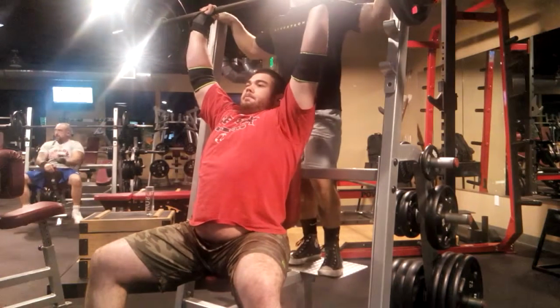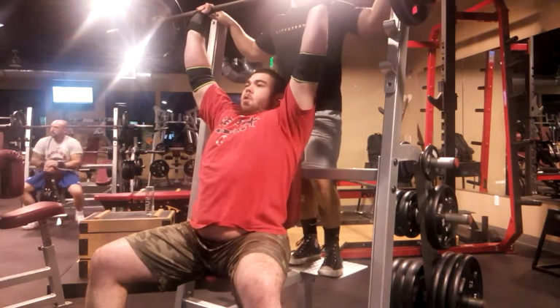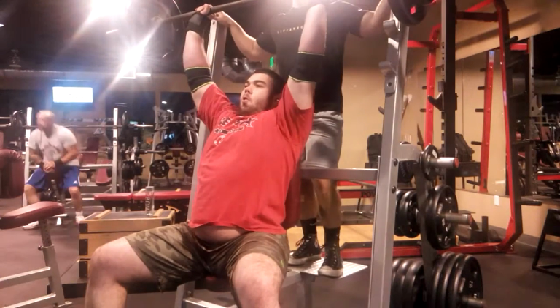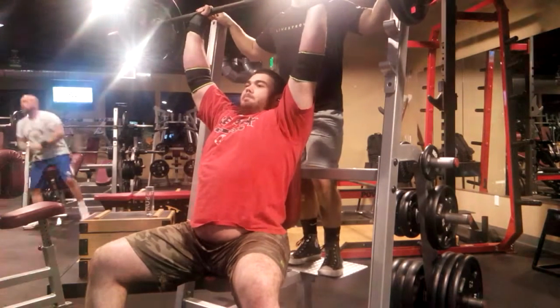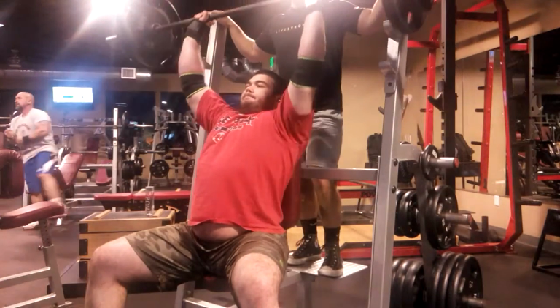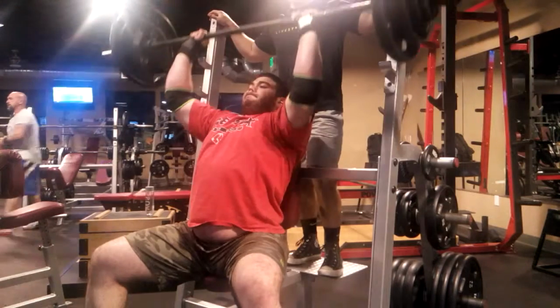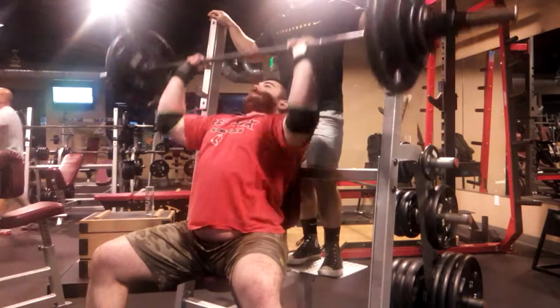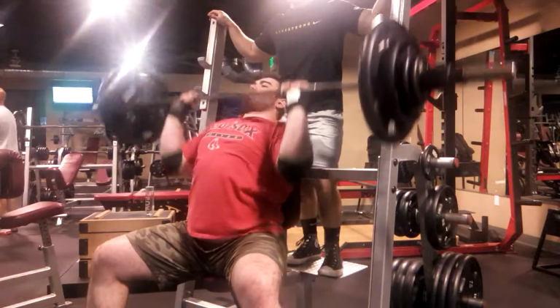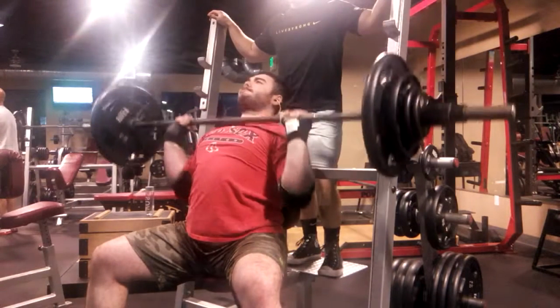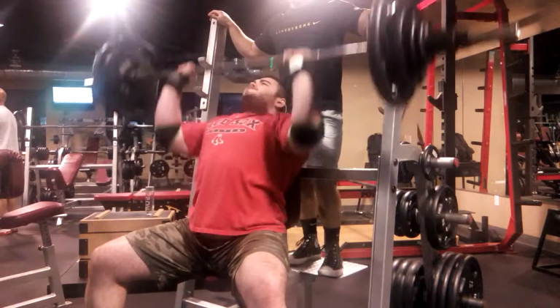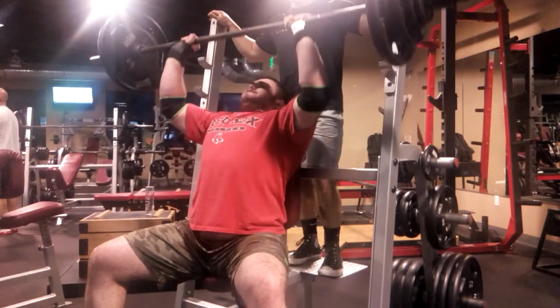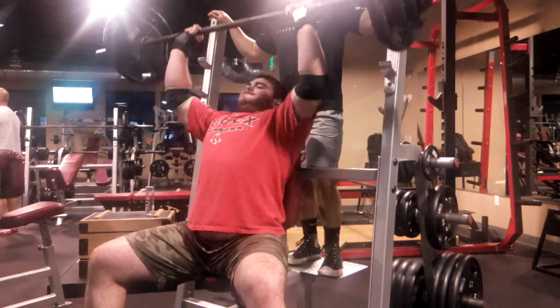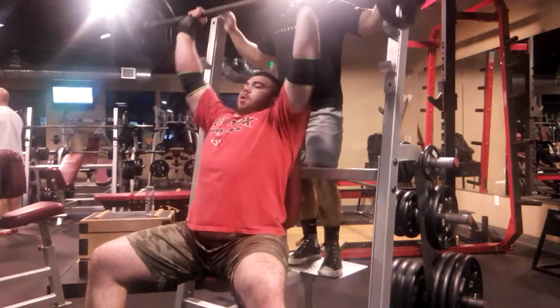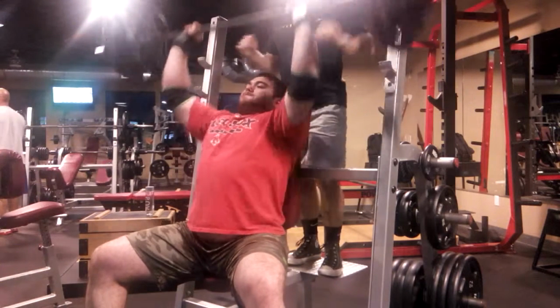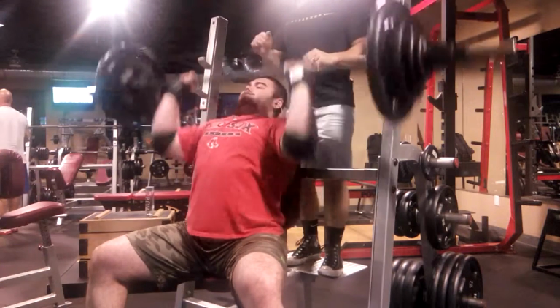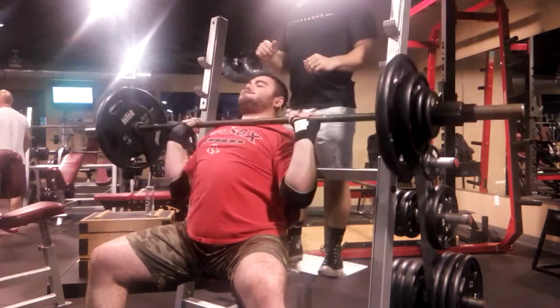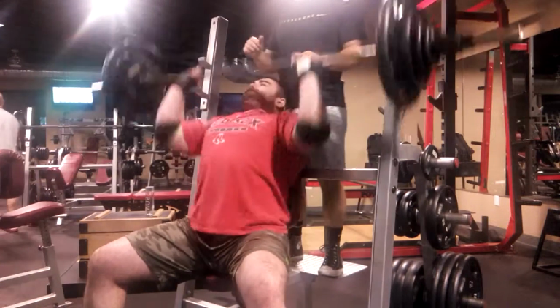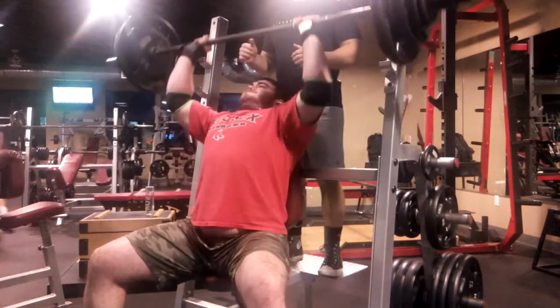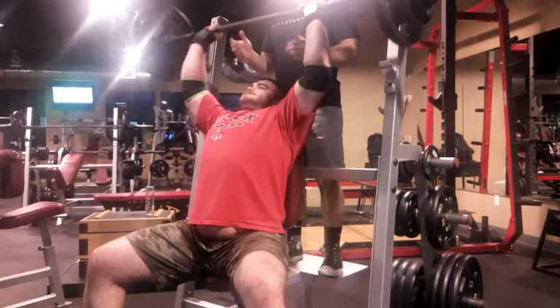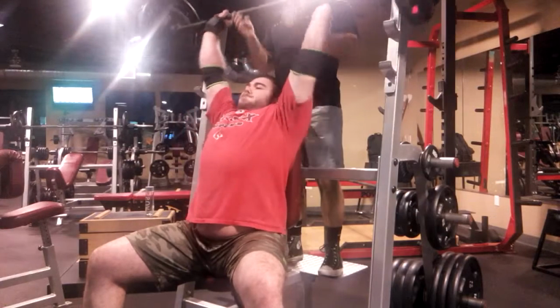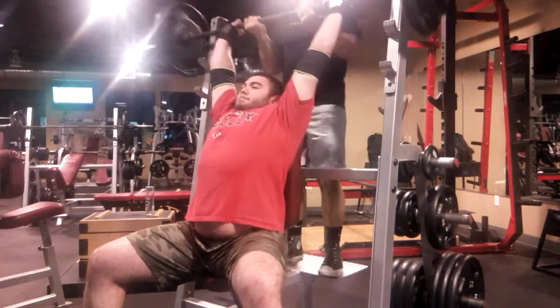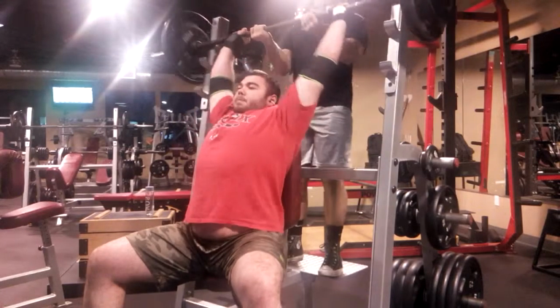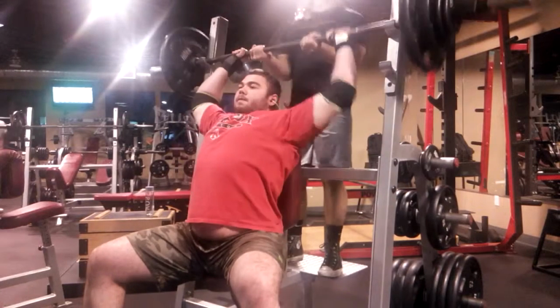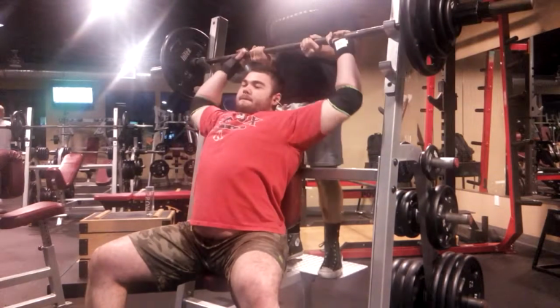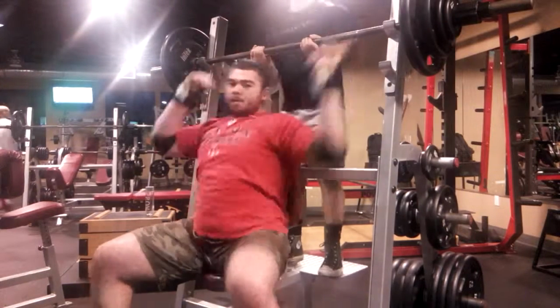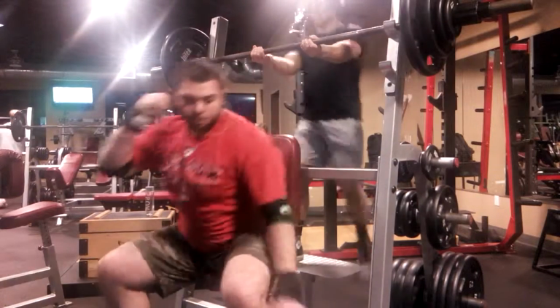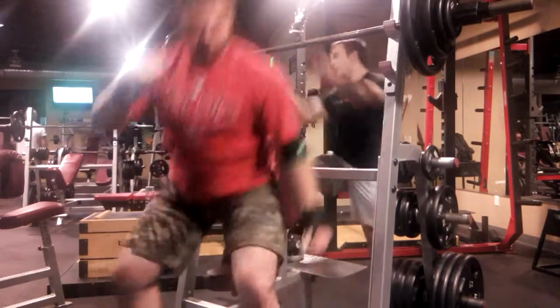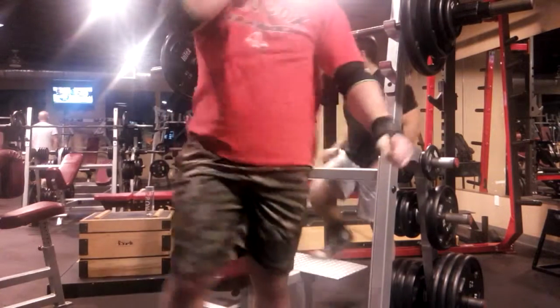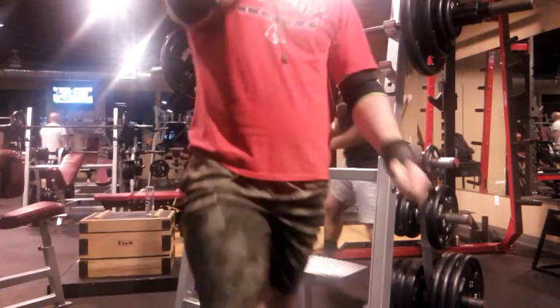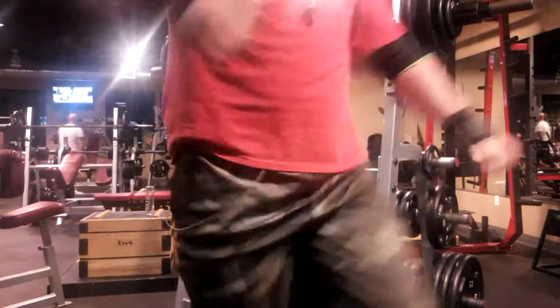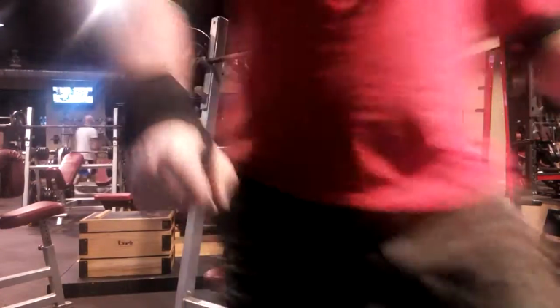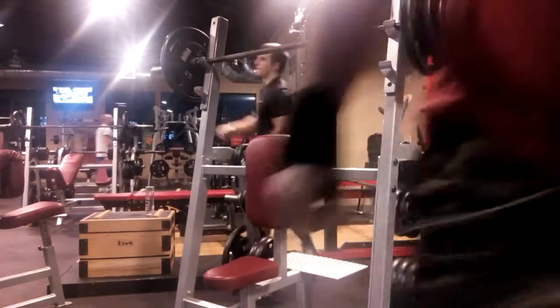And we'll come back and we'll do it. It's going to work out. I'm going to do it. And then switch the cable.